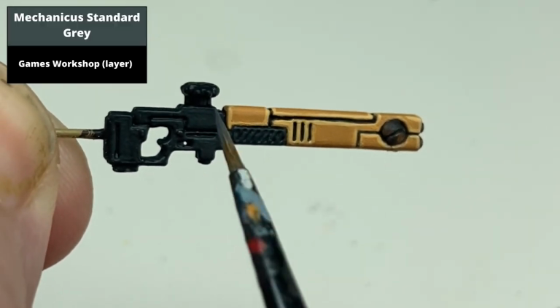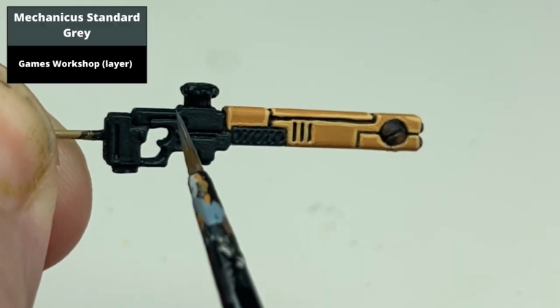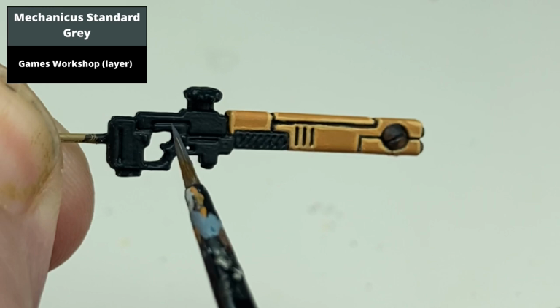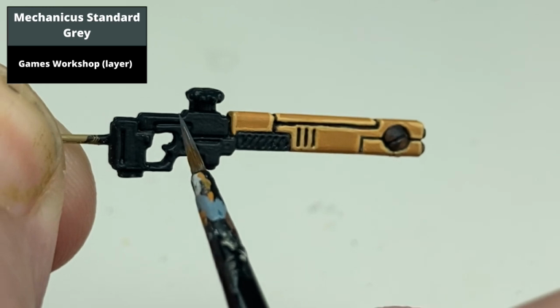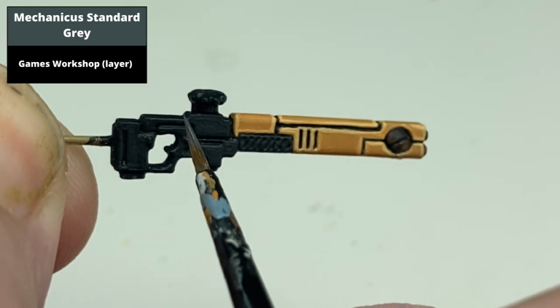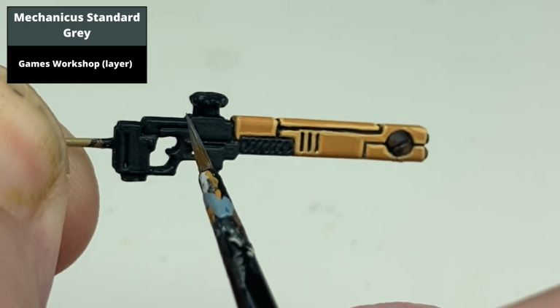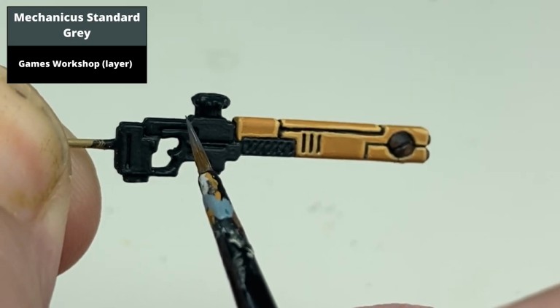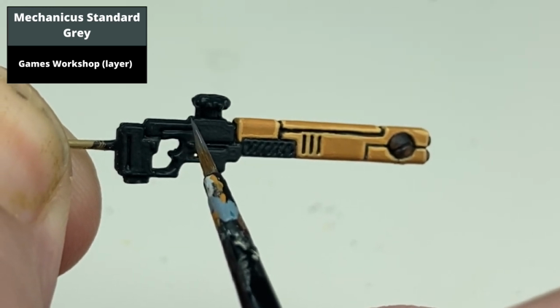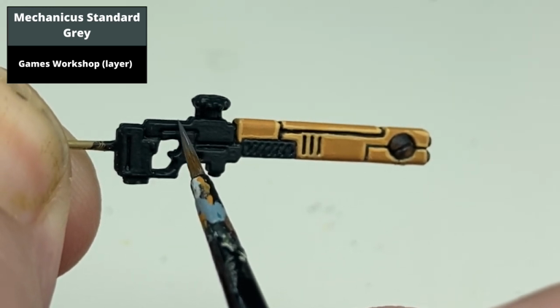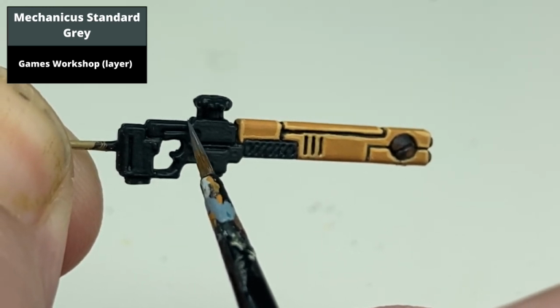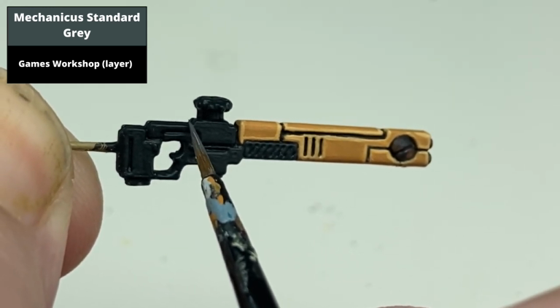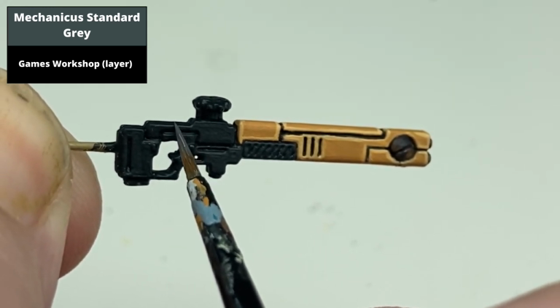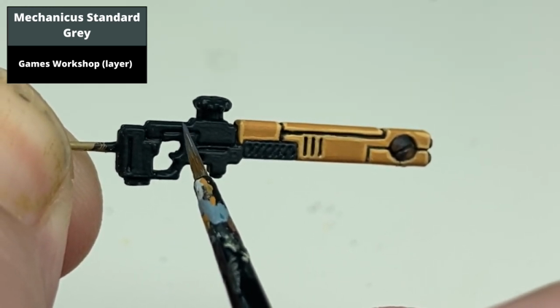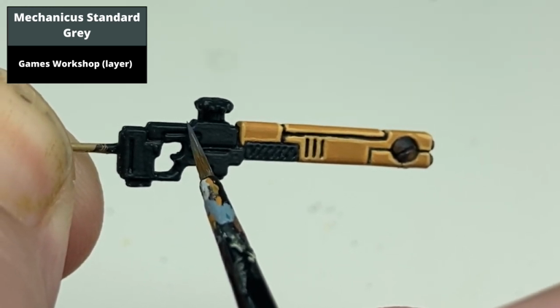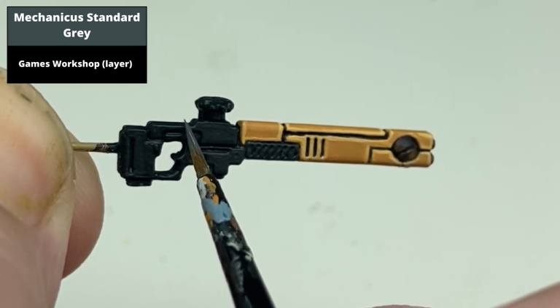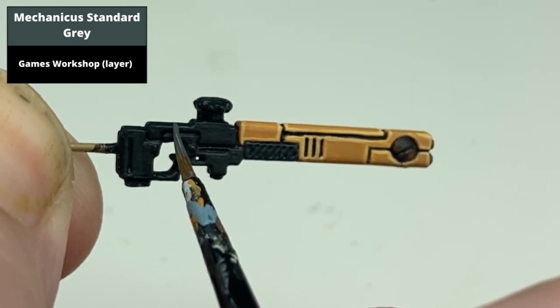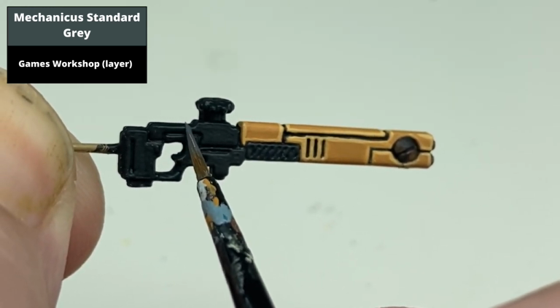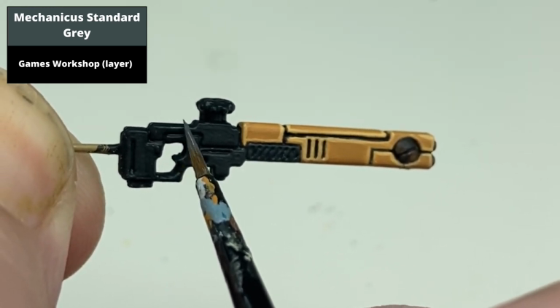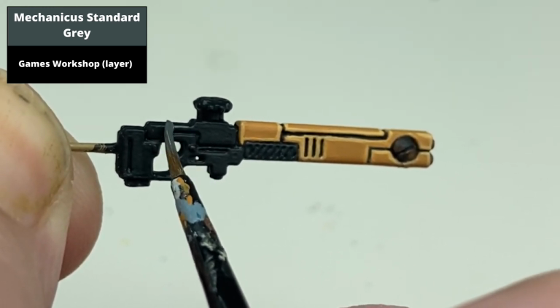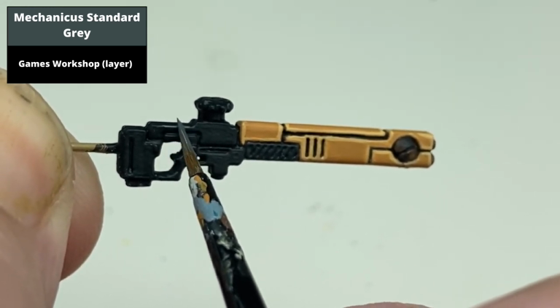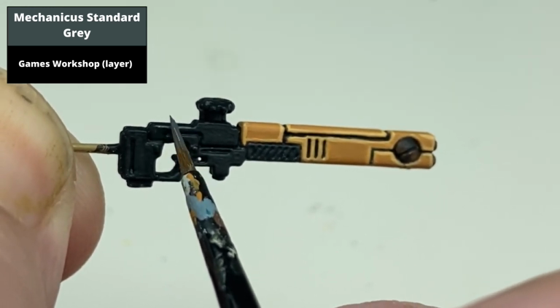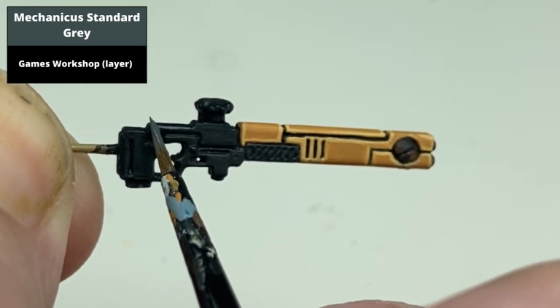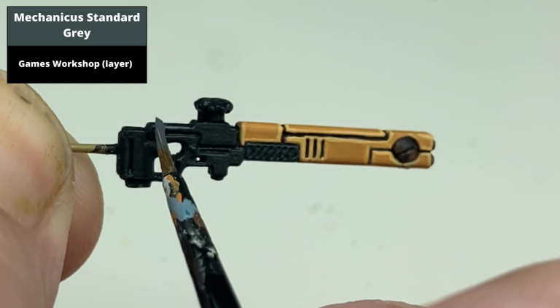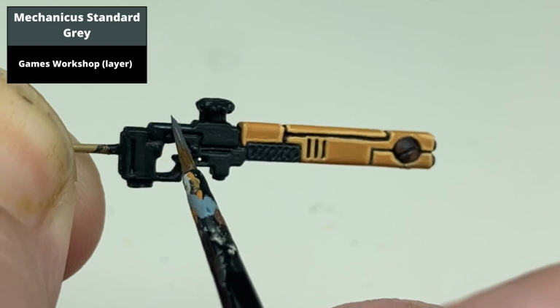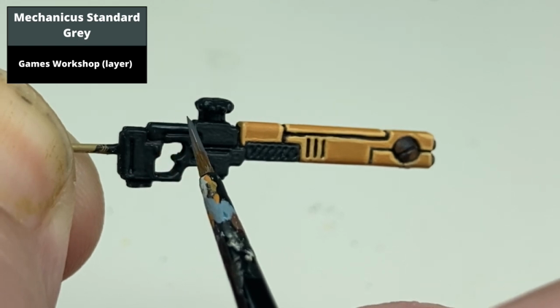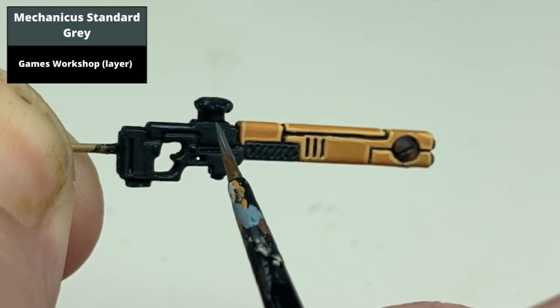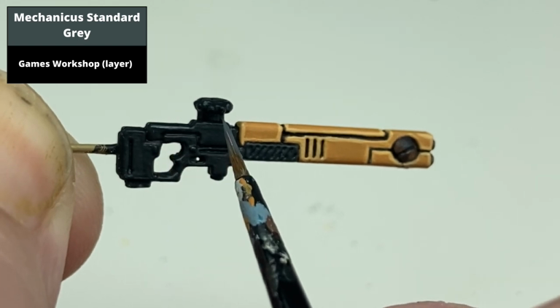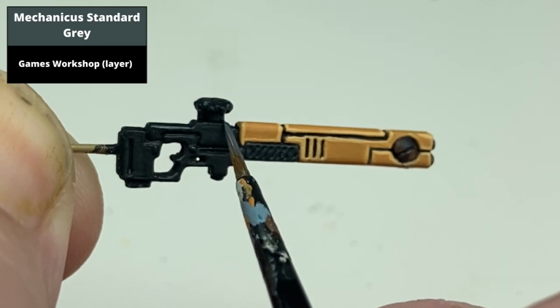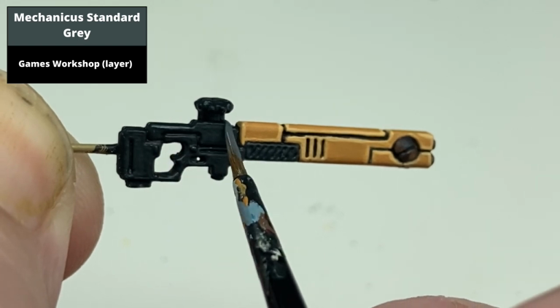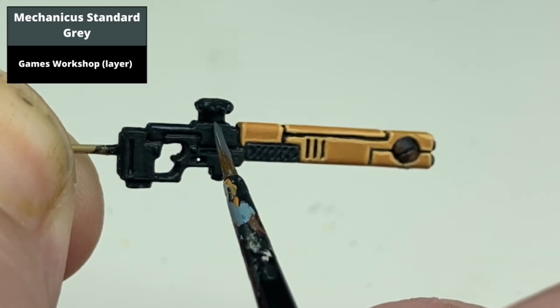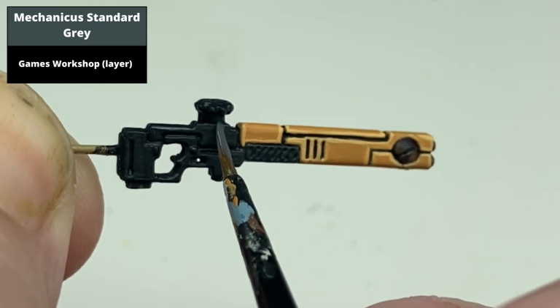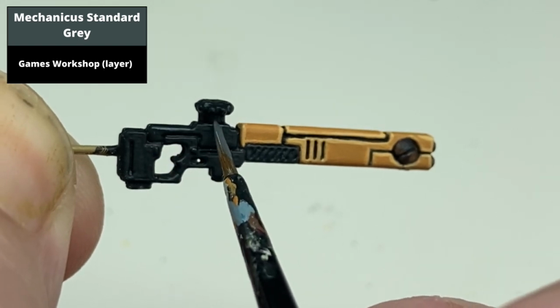Edge highlight all the black areas with Mechanica Standard Grey. This area is a little bit easier because you can use the edge of the brush for most of the edge highlighting, bar a few bits in the middle of the gun.